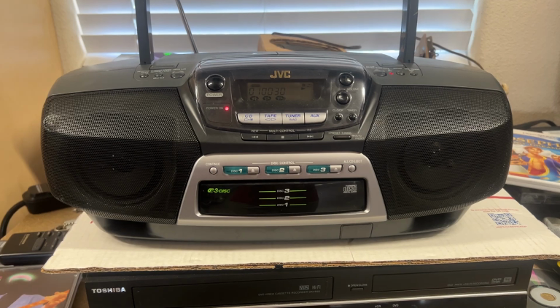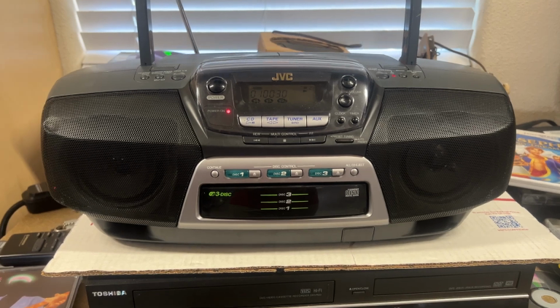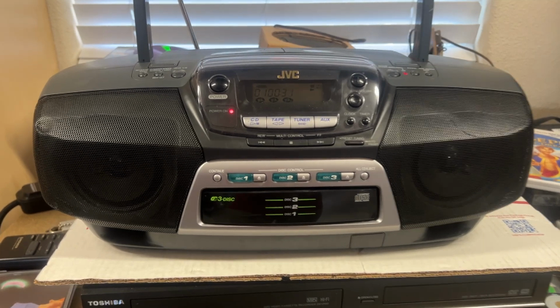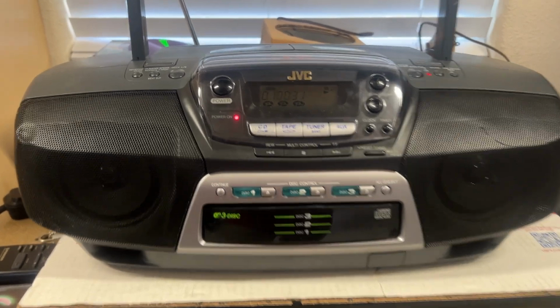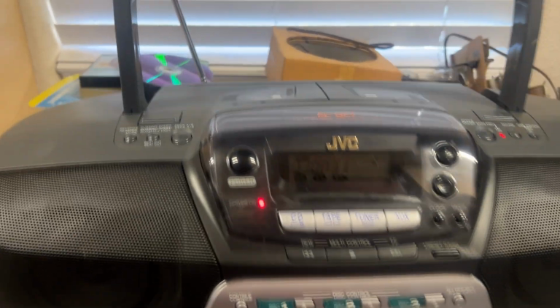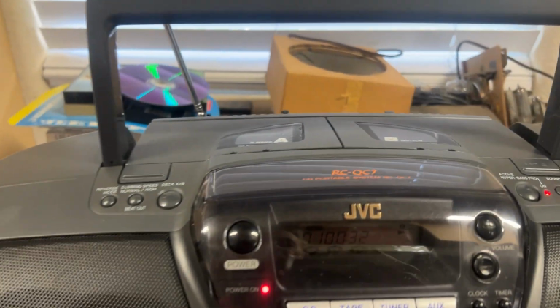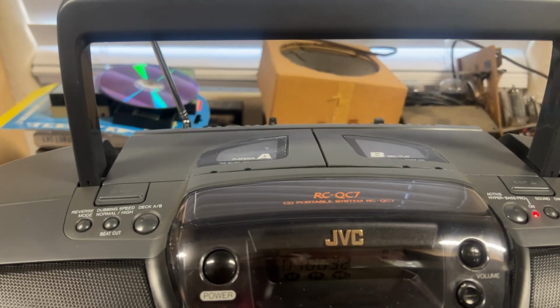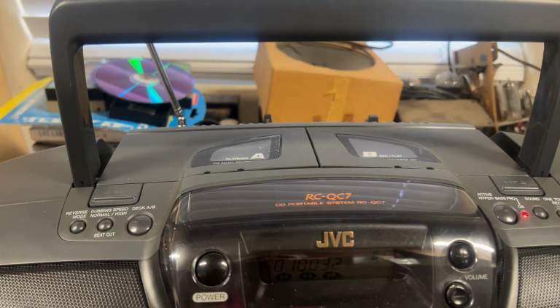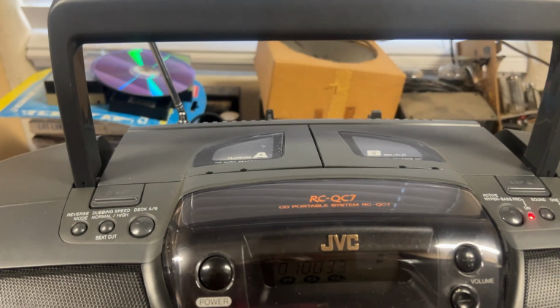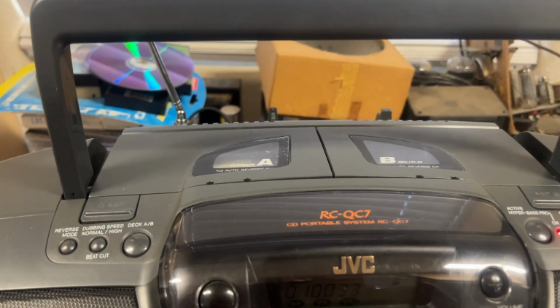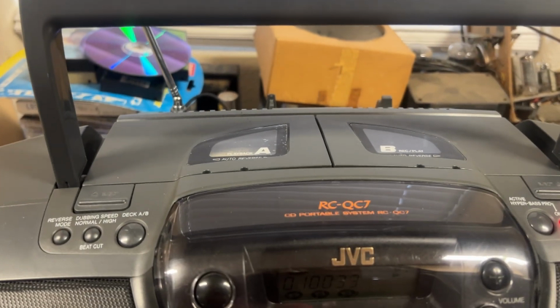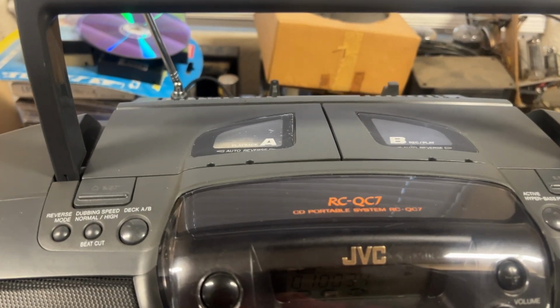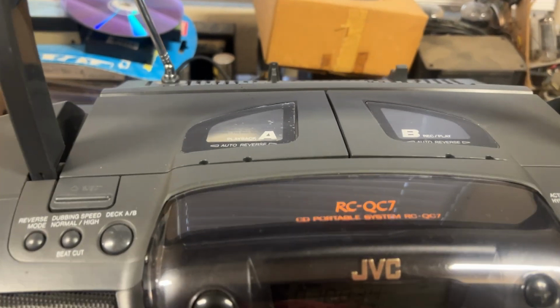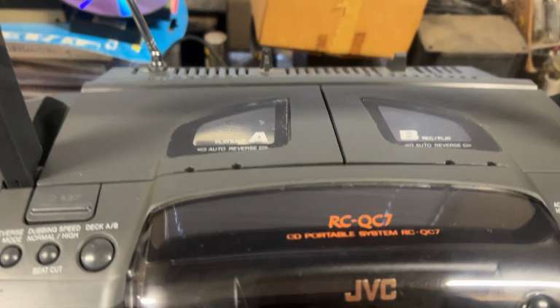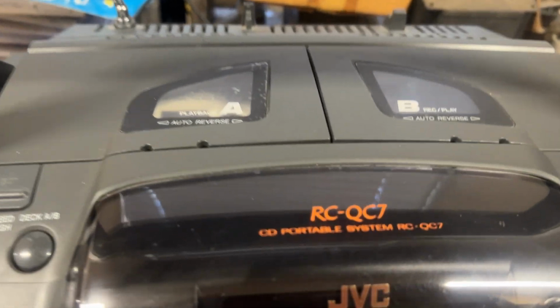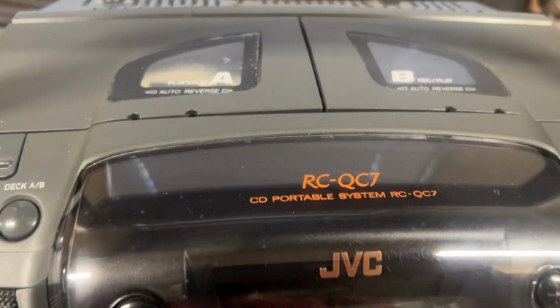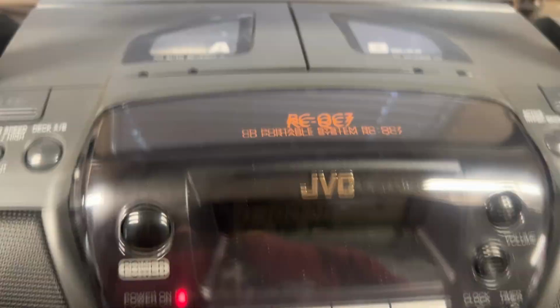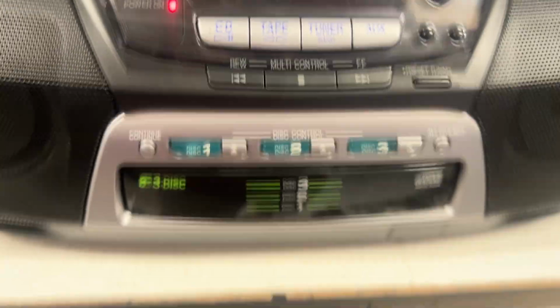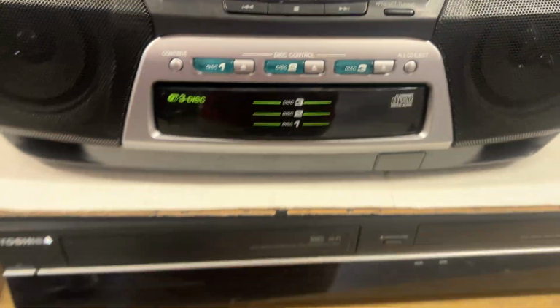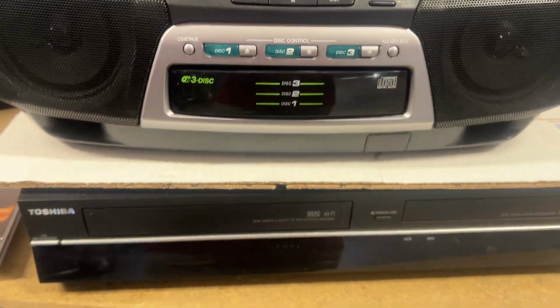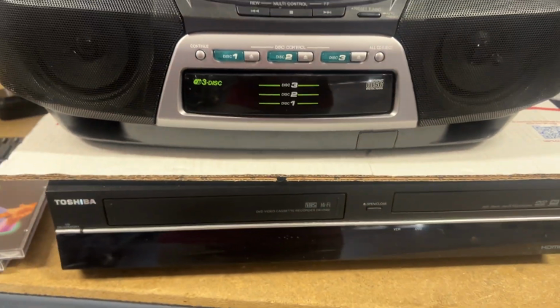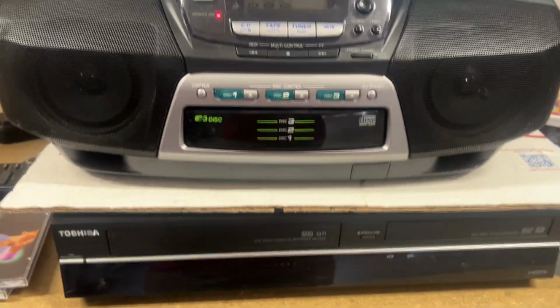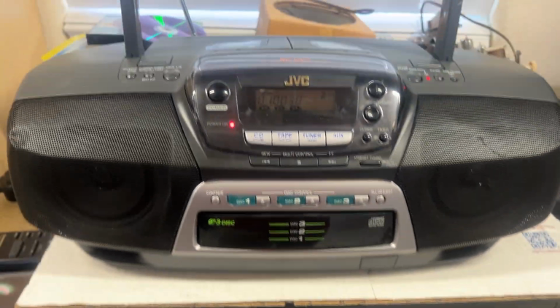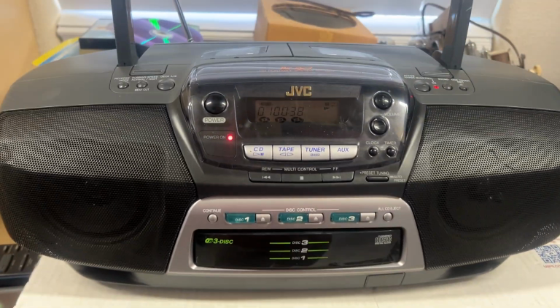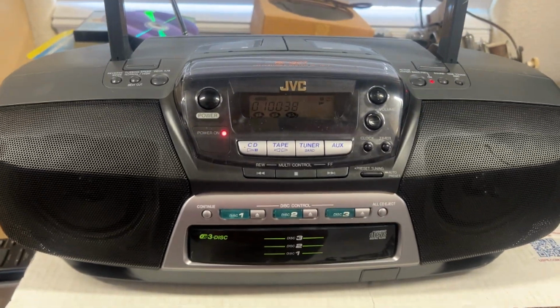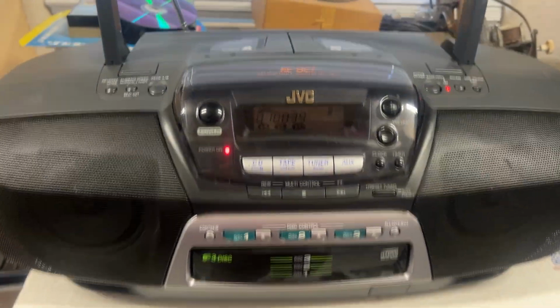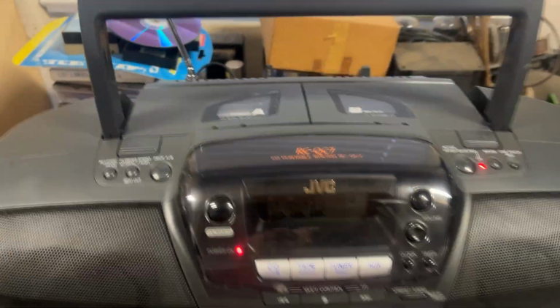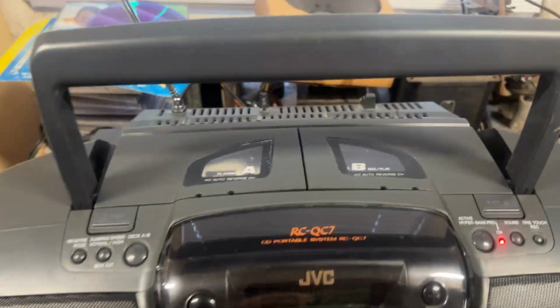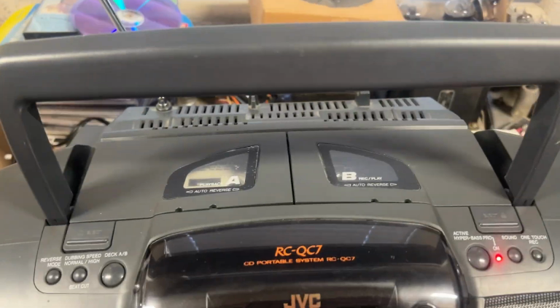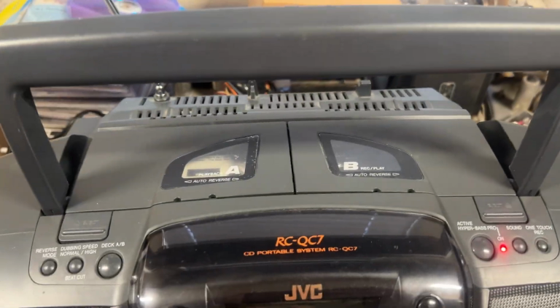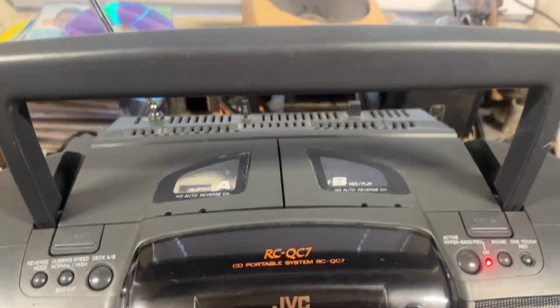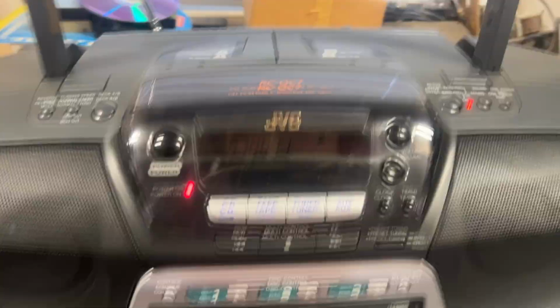This is a demonstration of the JVC Boombox, model RC-QC7. It has three CD players, AM-FM radio, and two cassettes.